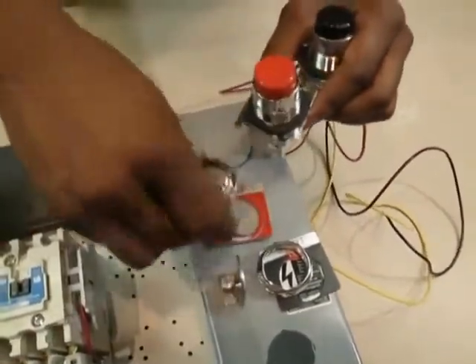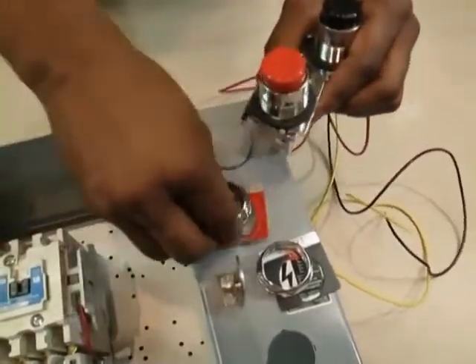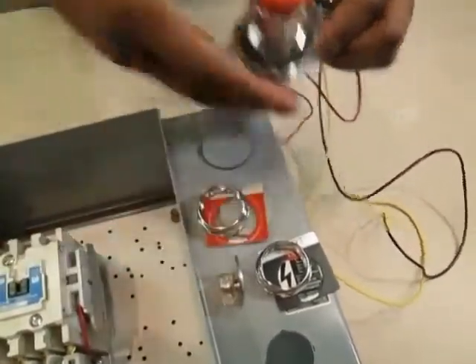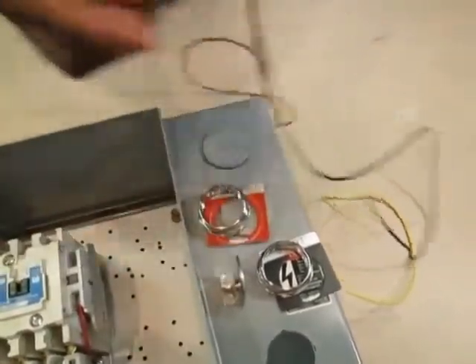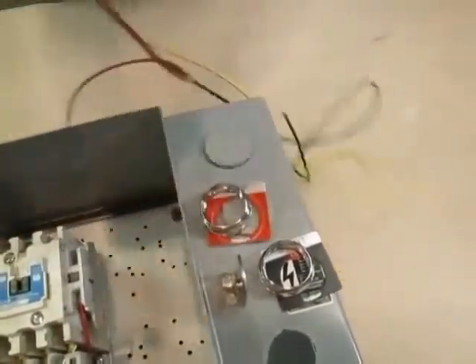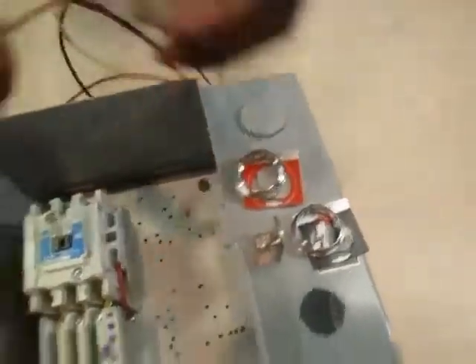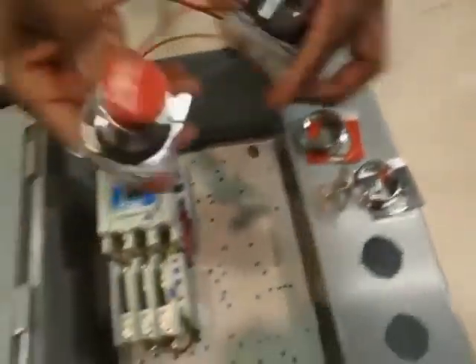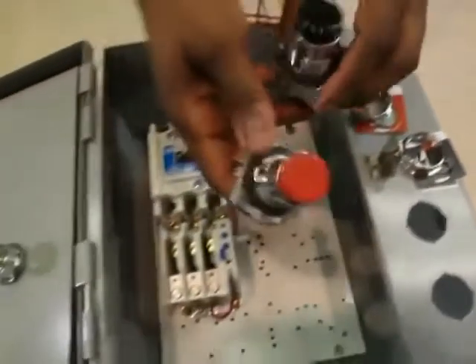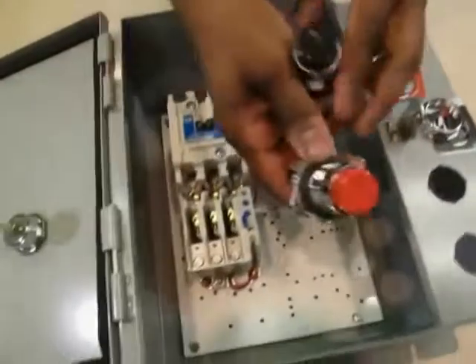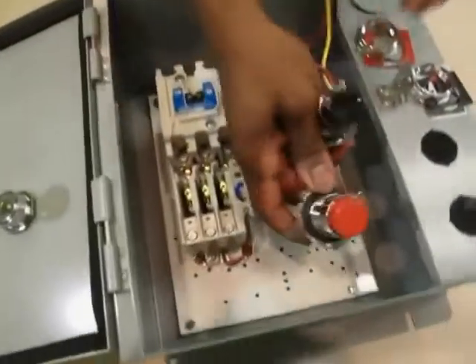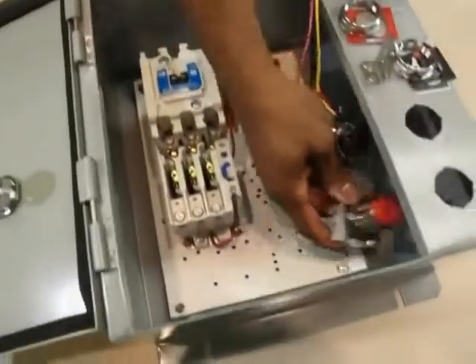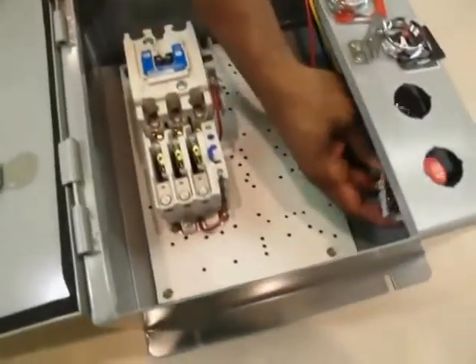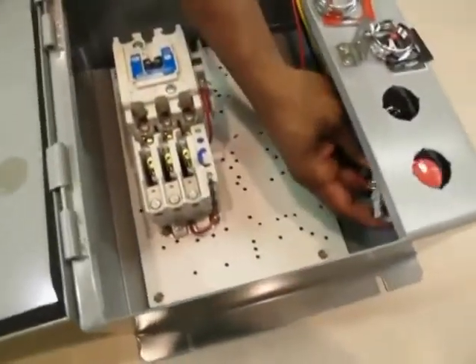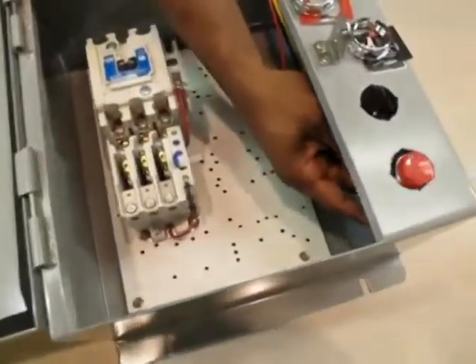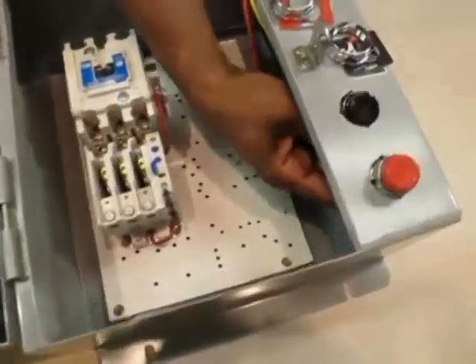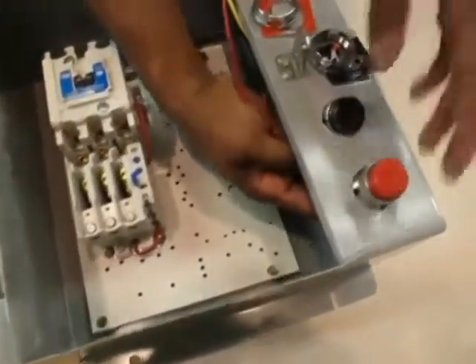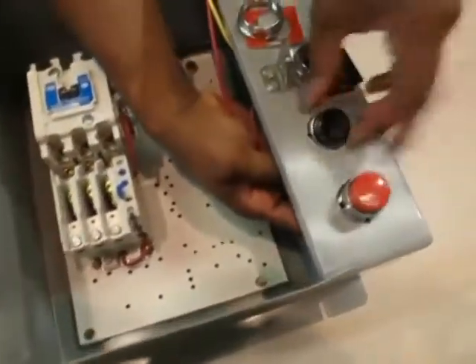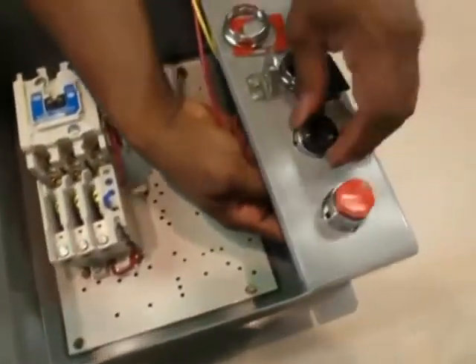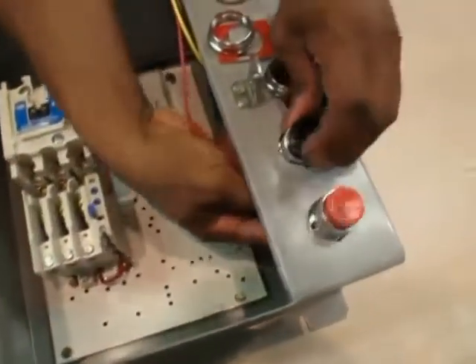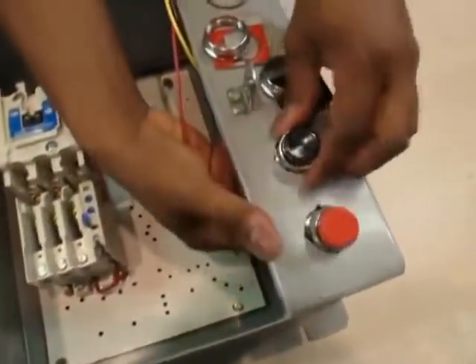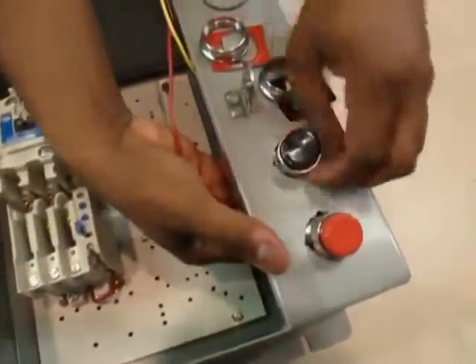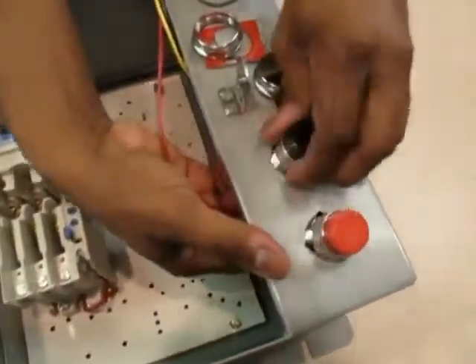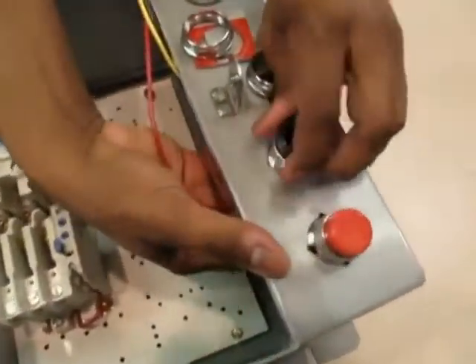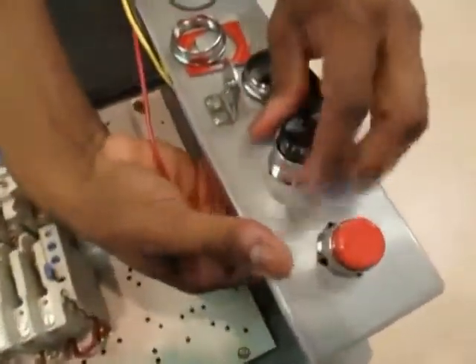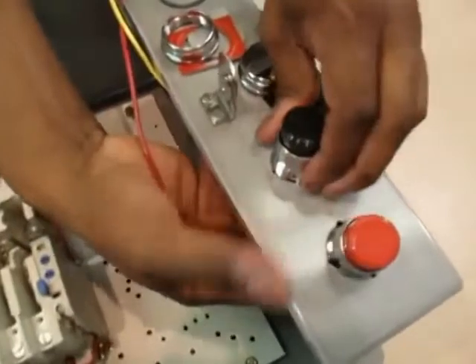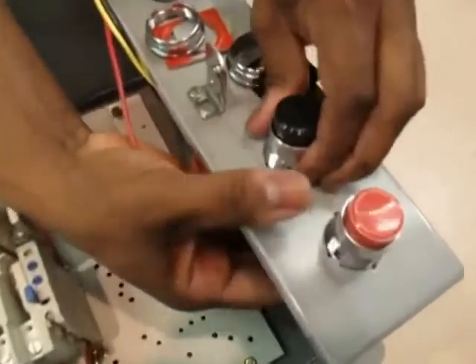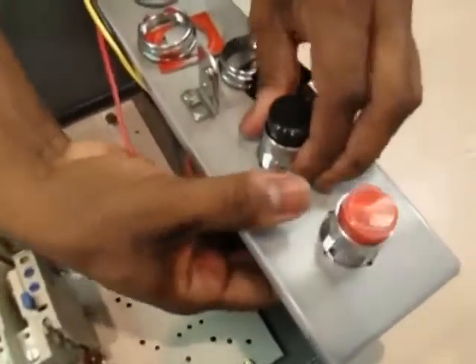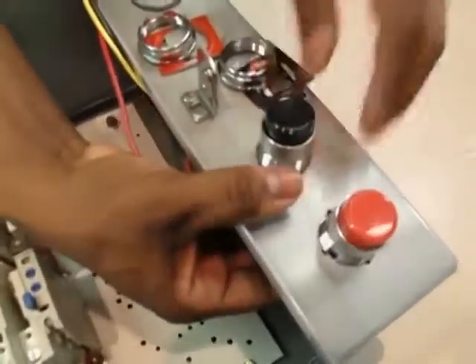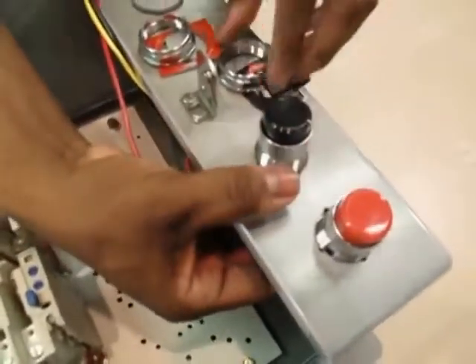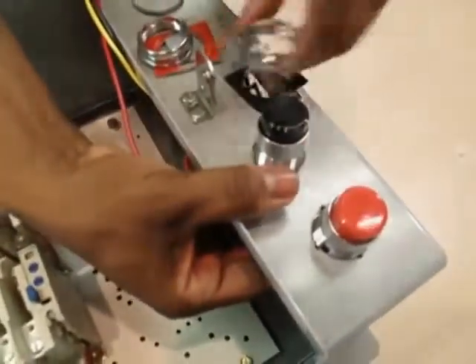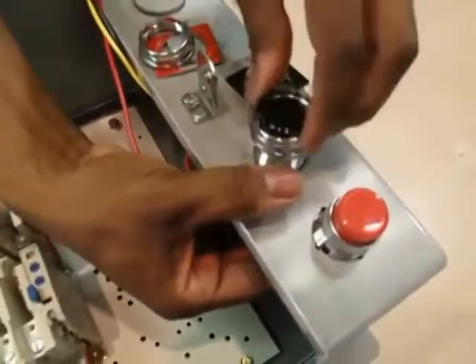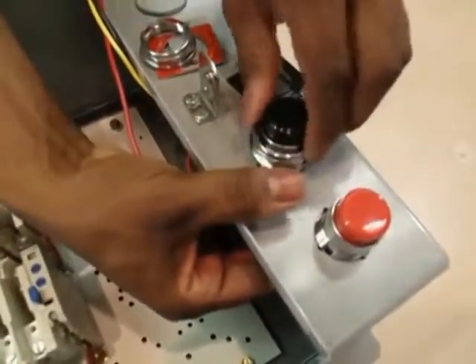Step three is to mount the push buttons on the box by taking it from the inside and pulling it up through the hole. Place a legend plate on the outside of the flange over the push buttons and lock it down with the nut.